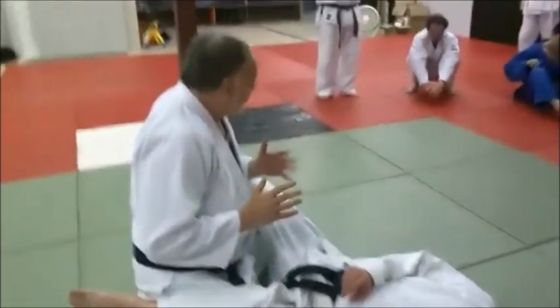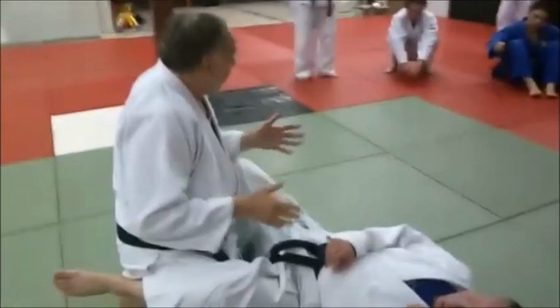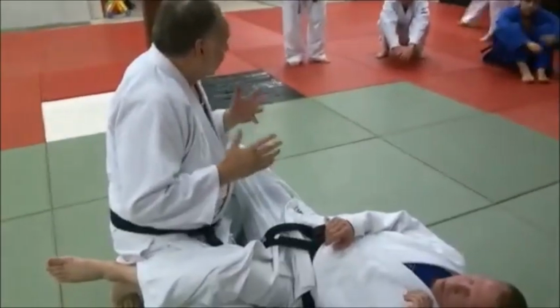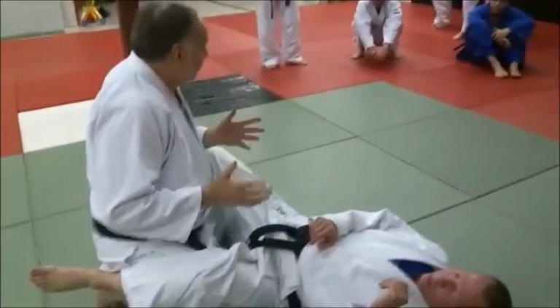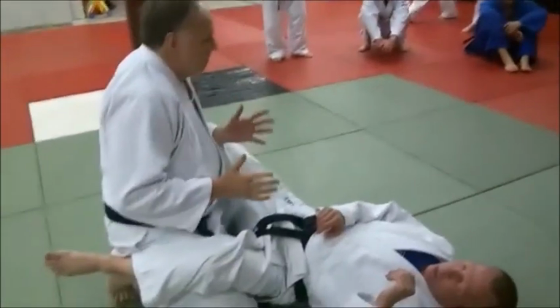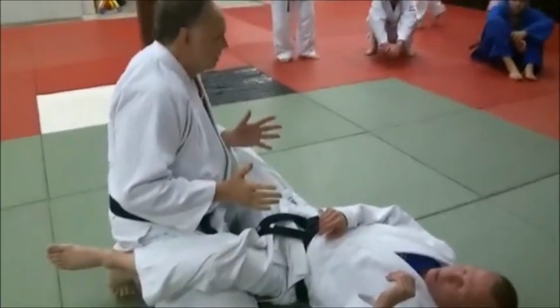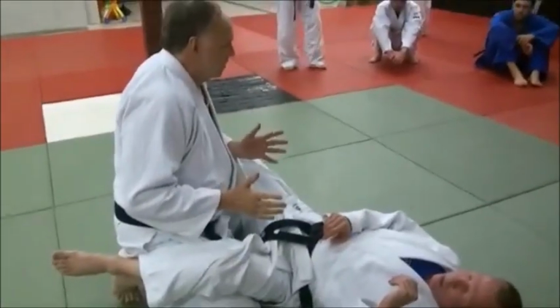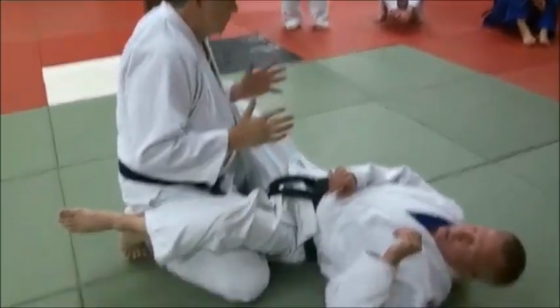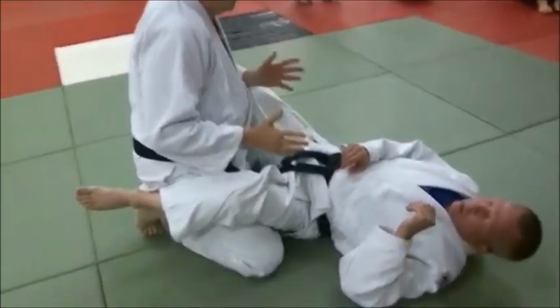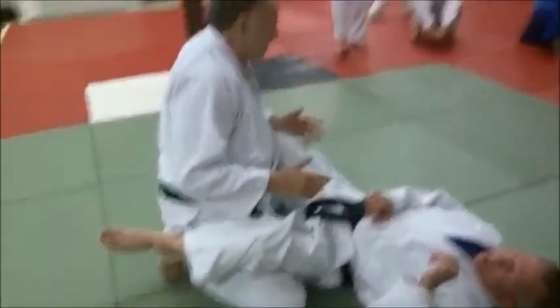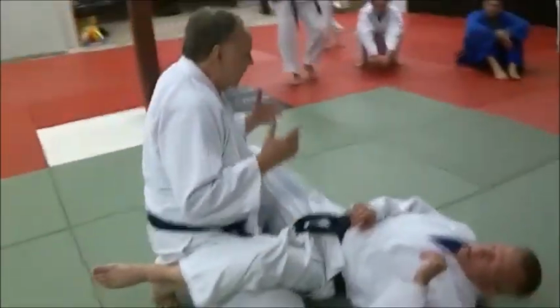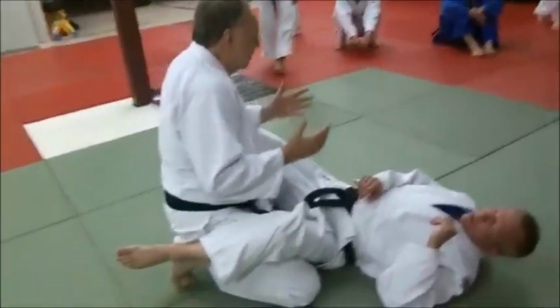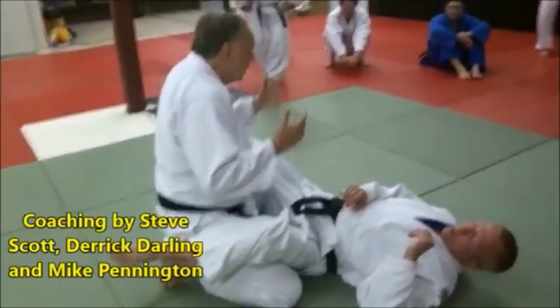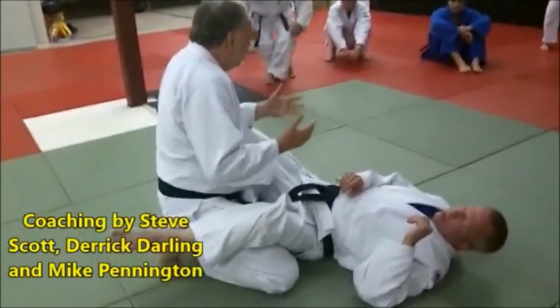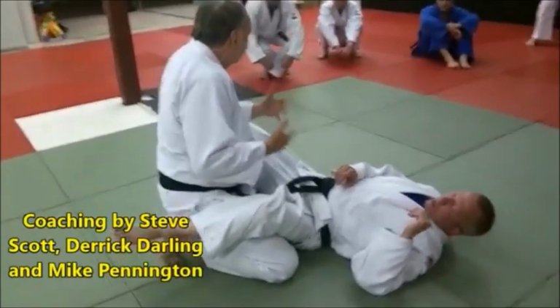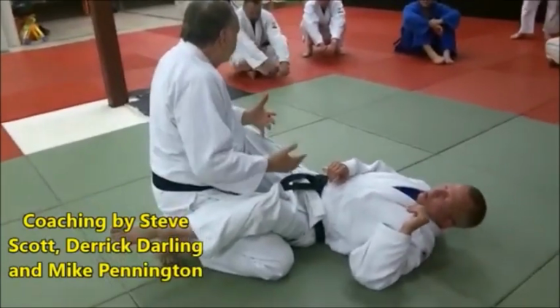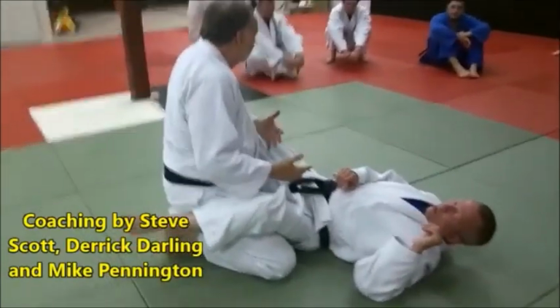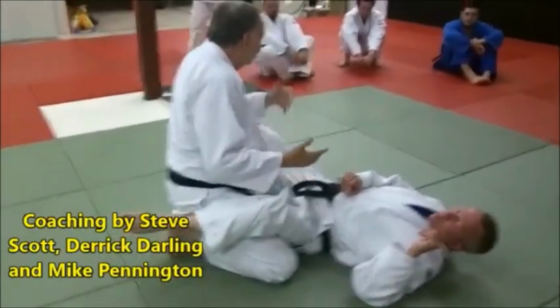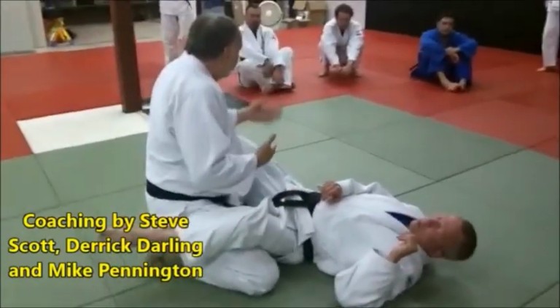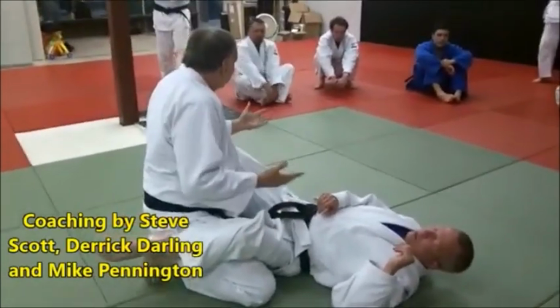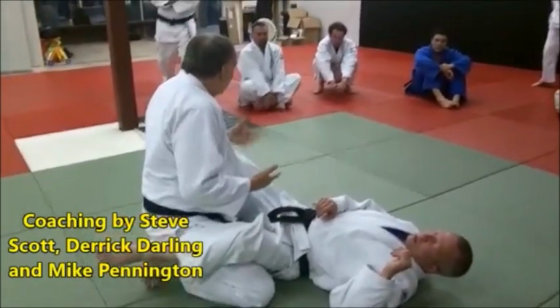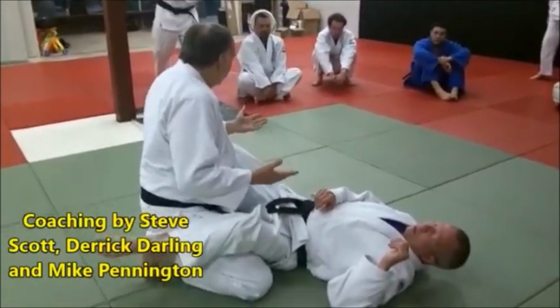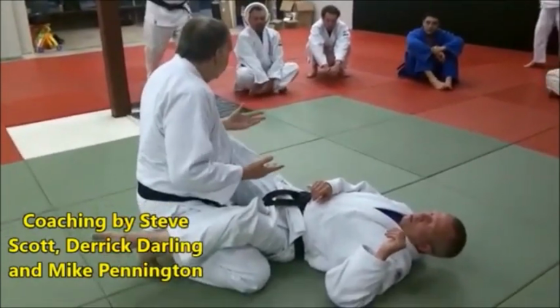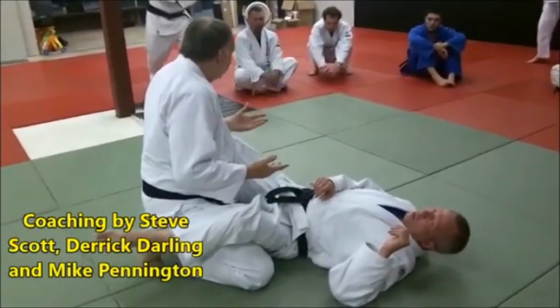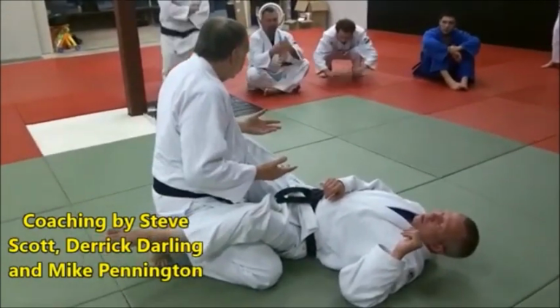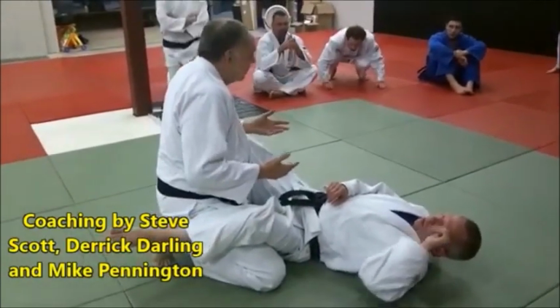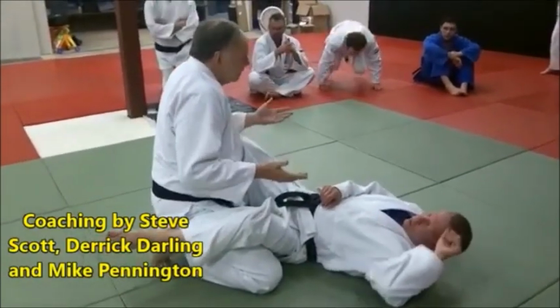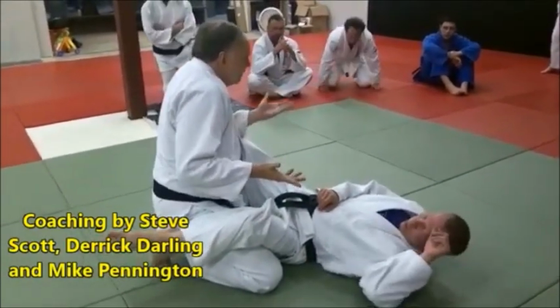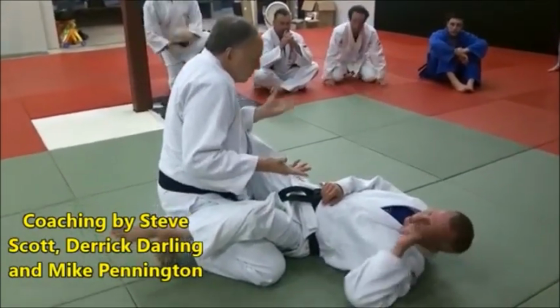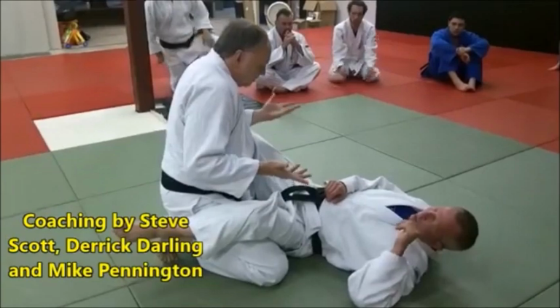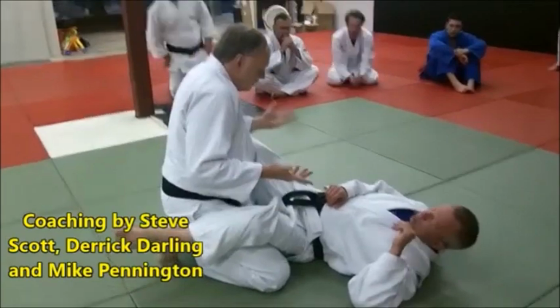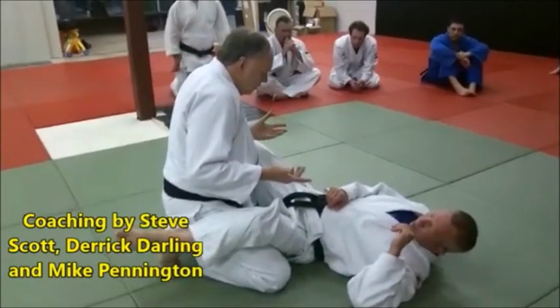Again, we're working on basic guard passes. These aren't complicated — they're very basic. You've got to learn things like this before you move to more complex skills. And this is a good basic skill.